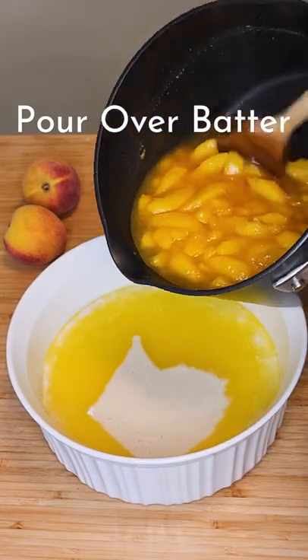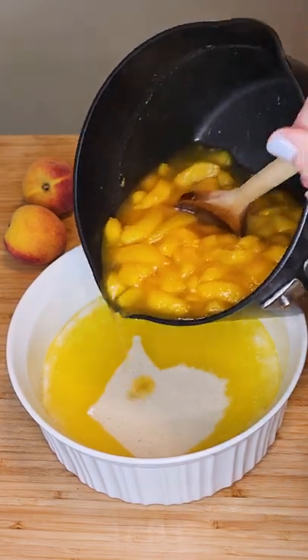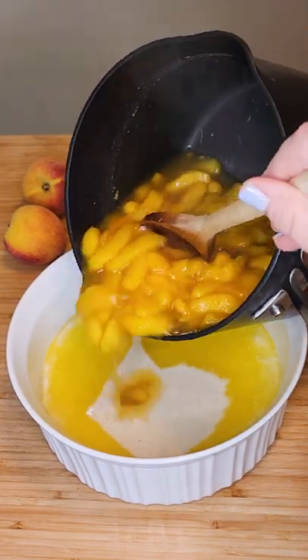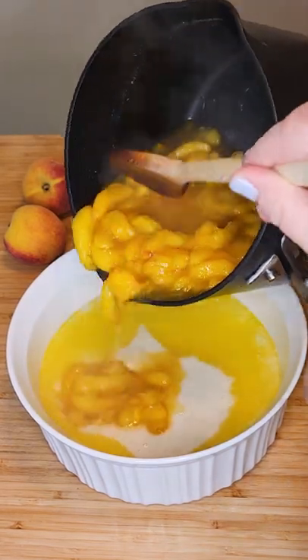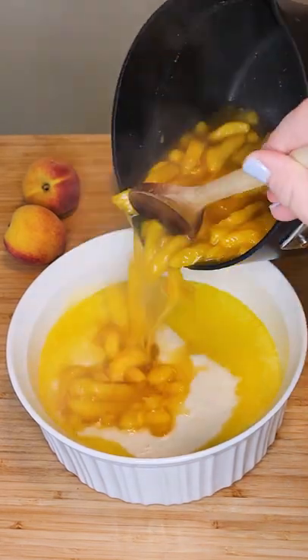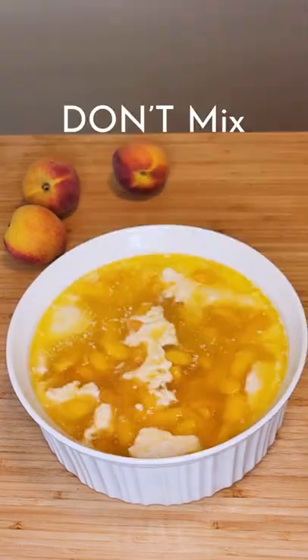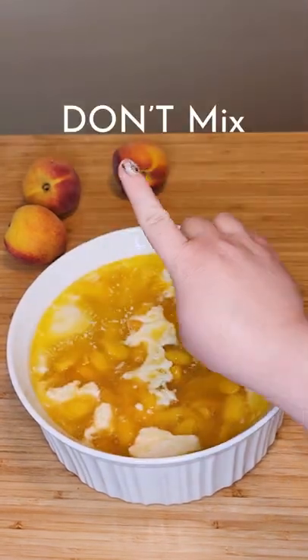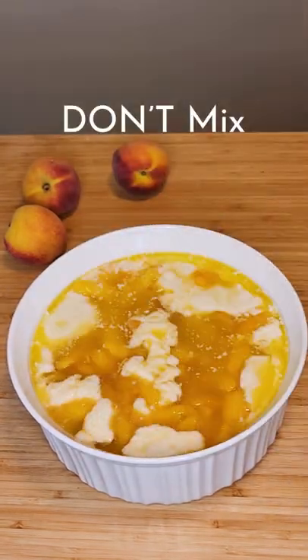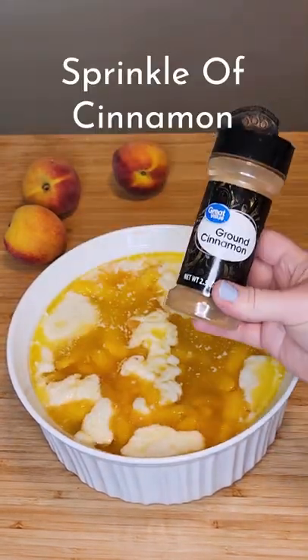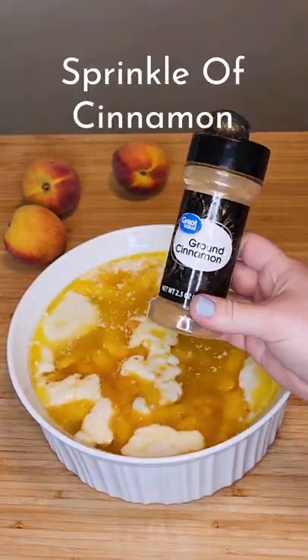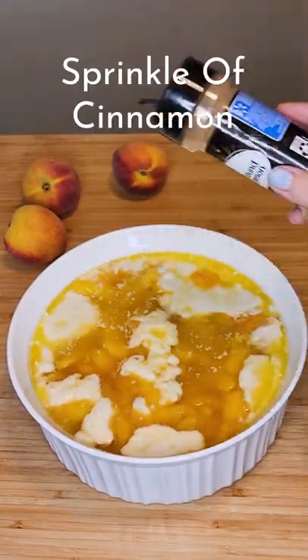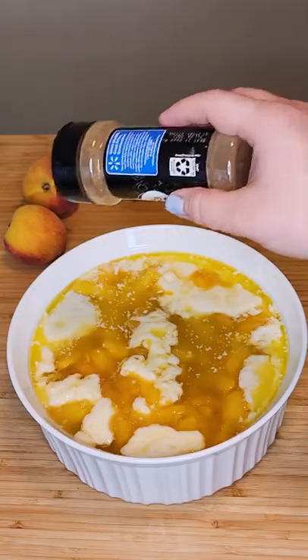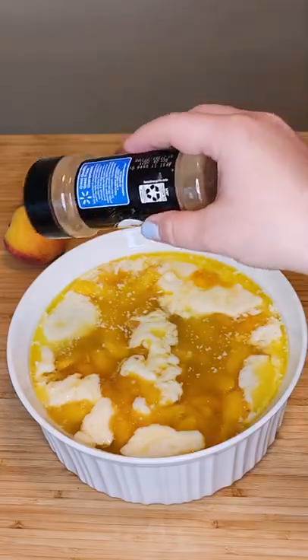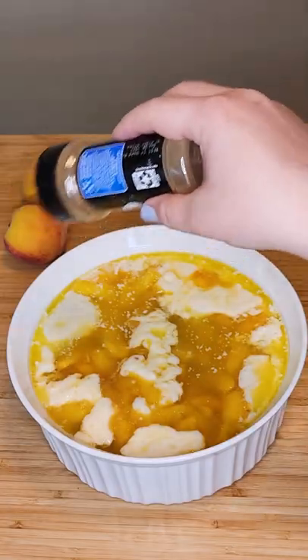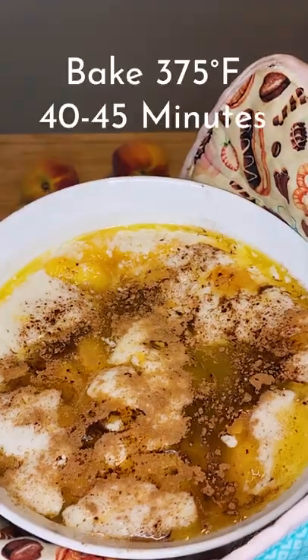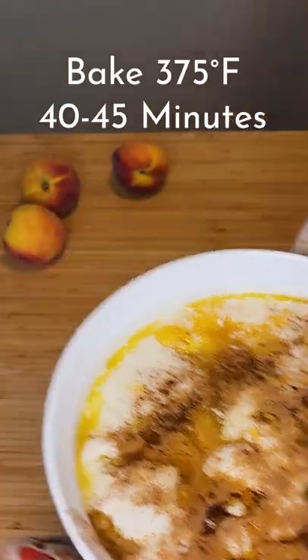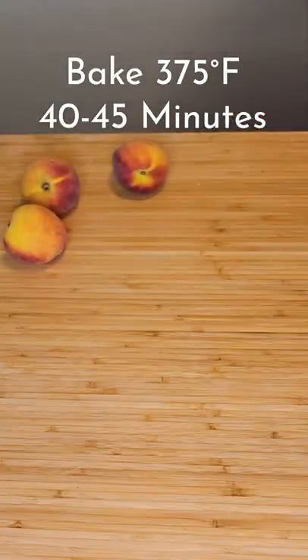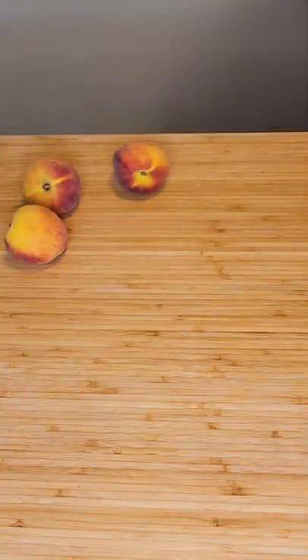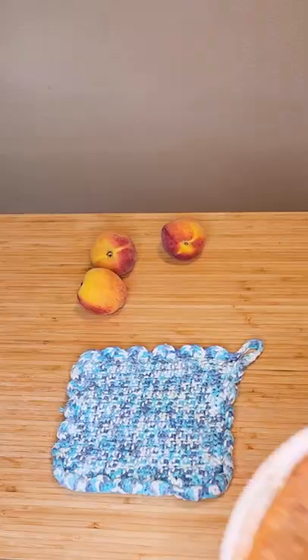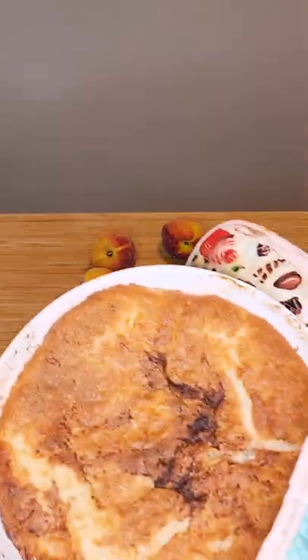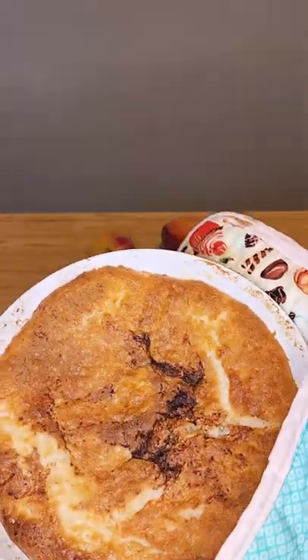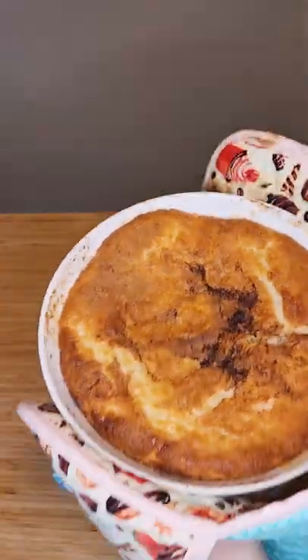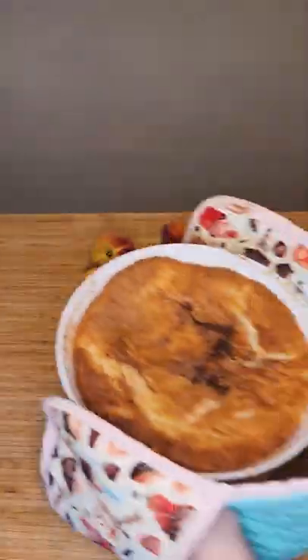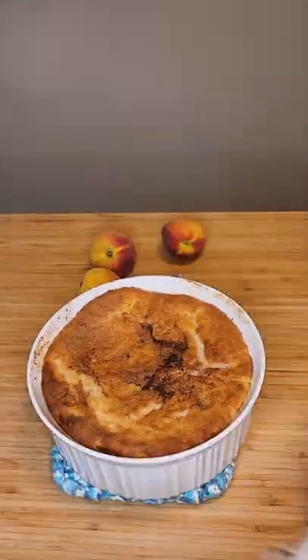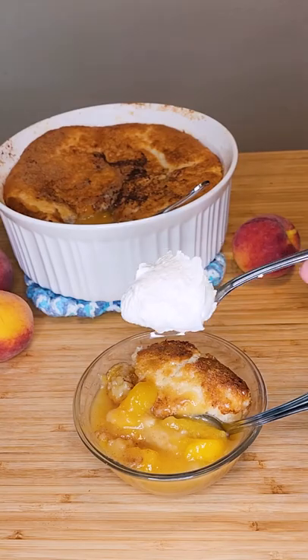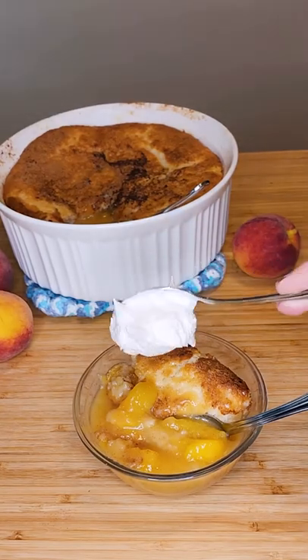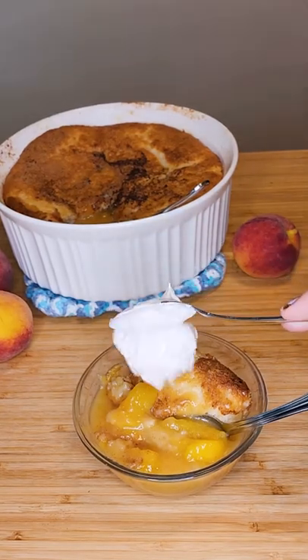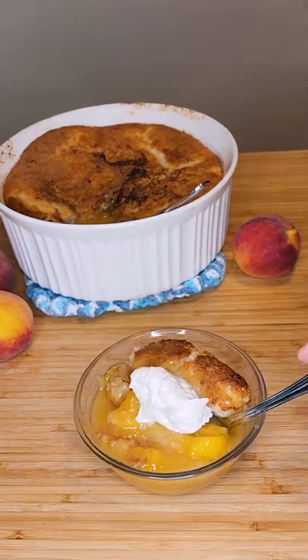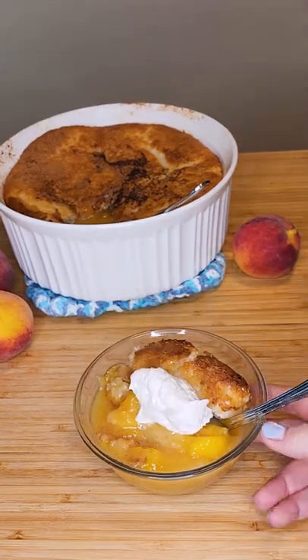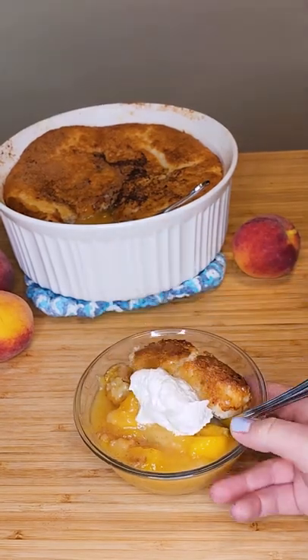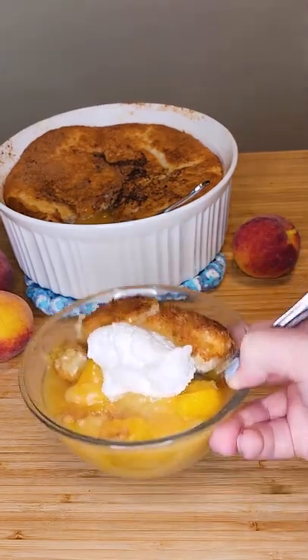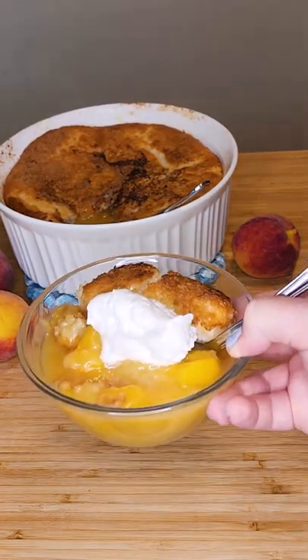Pour it over your batter. Do not mix it. Sprinkle on some cinnamon and then bake it at 375 degrees Fahrenheit for 40 to 45 minutes. Dollop with a little whipped cream or ice cream and enjoy!